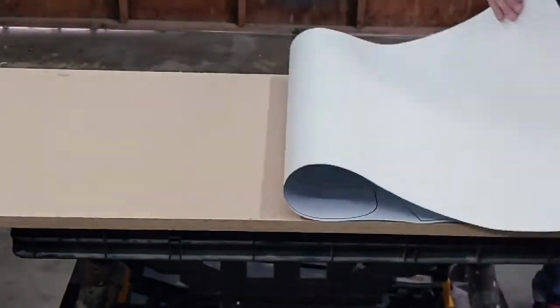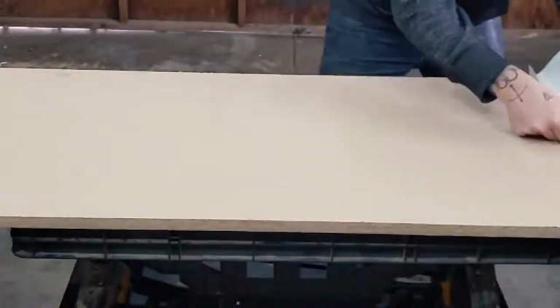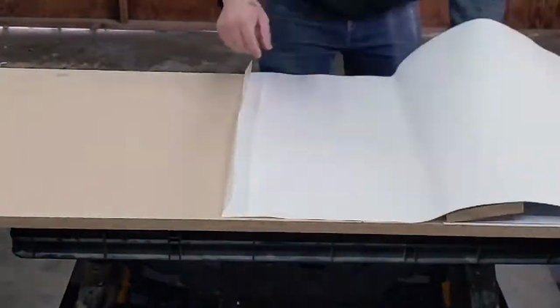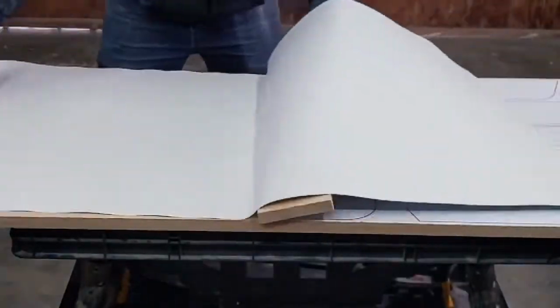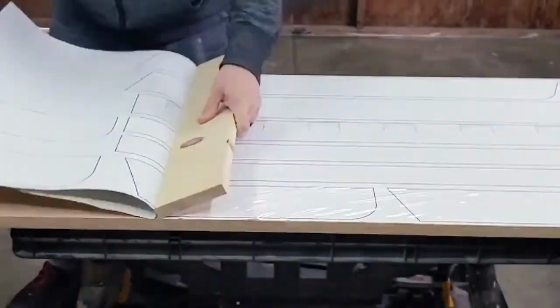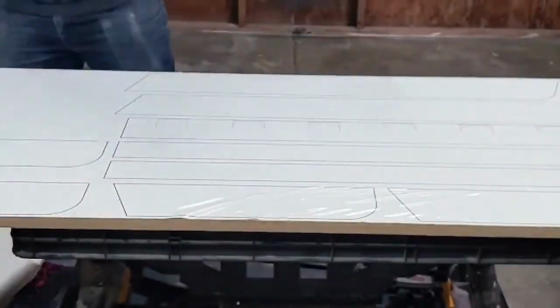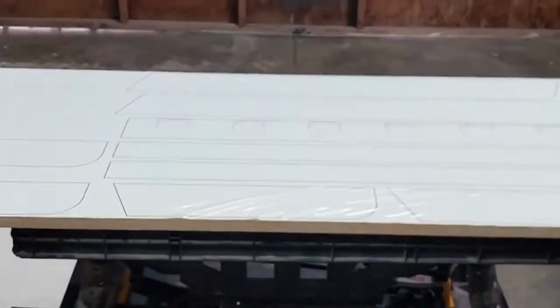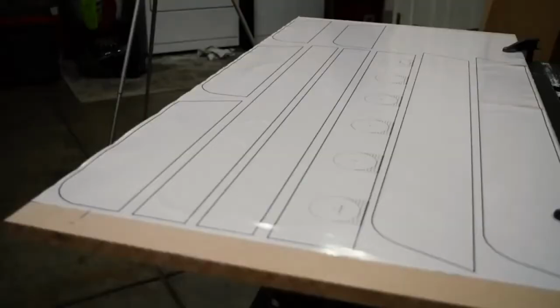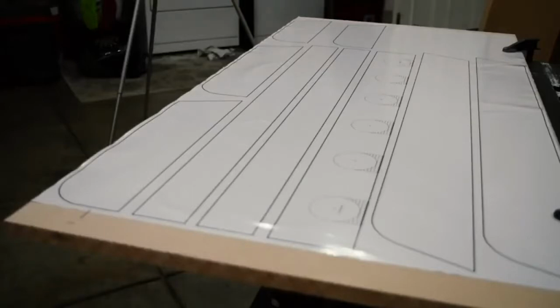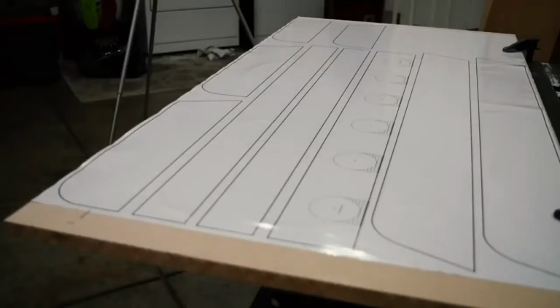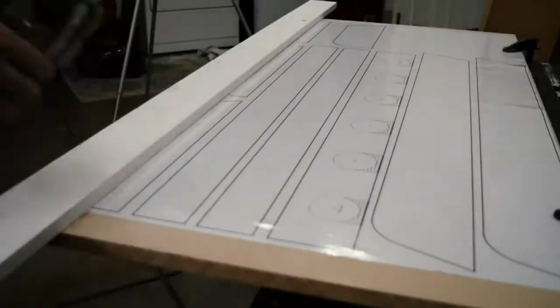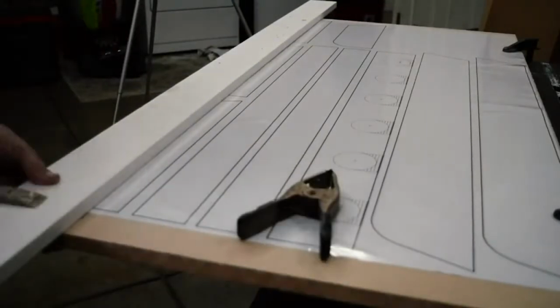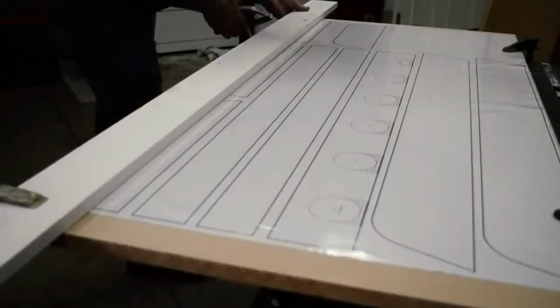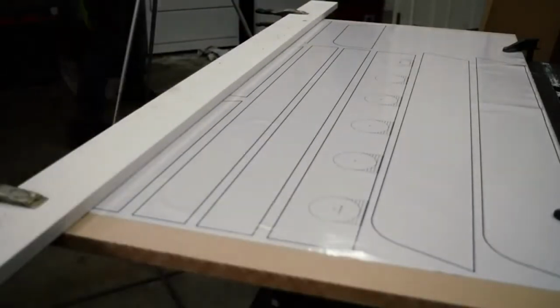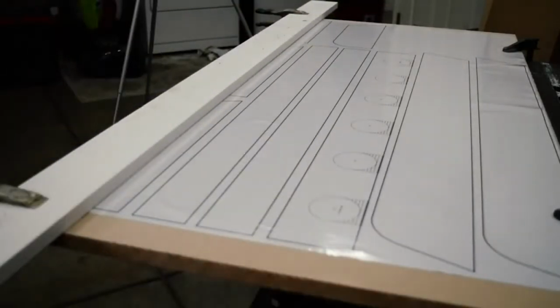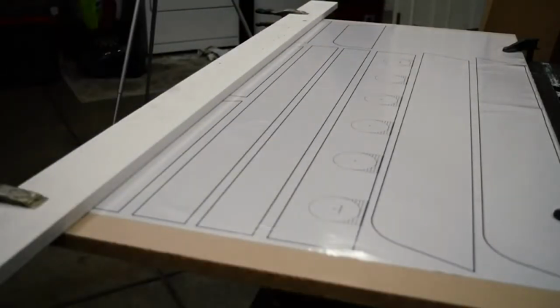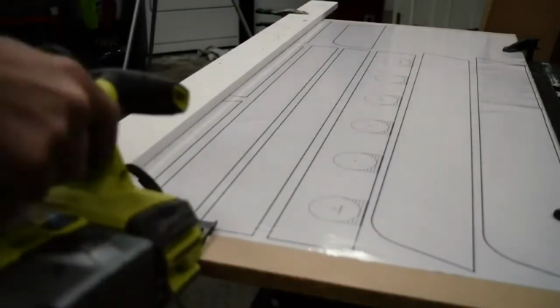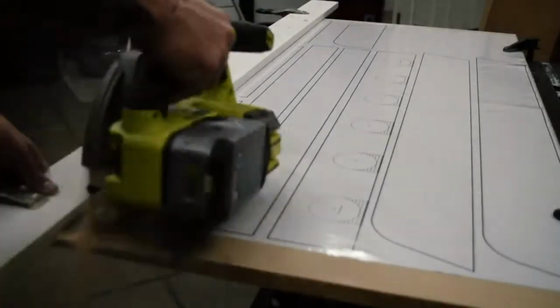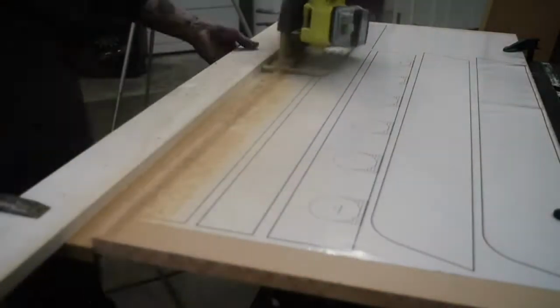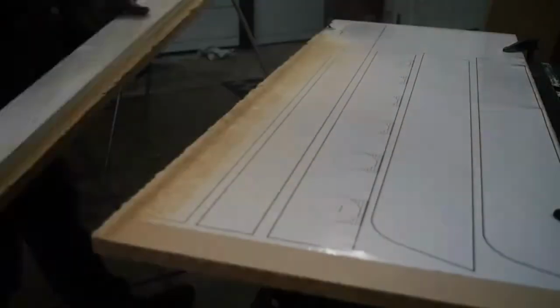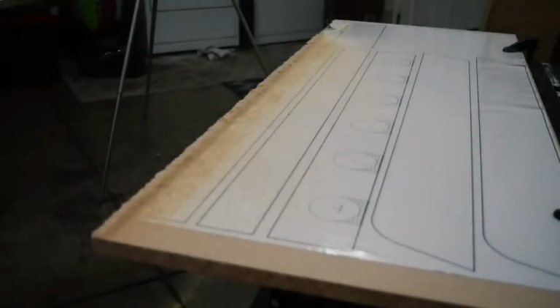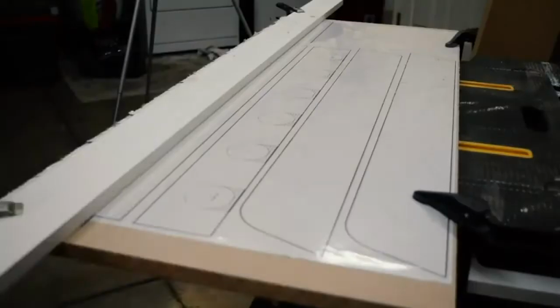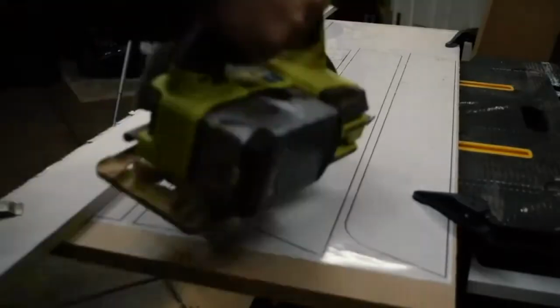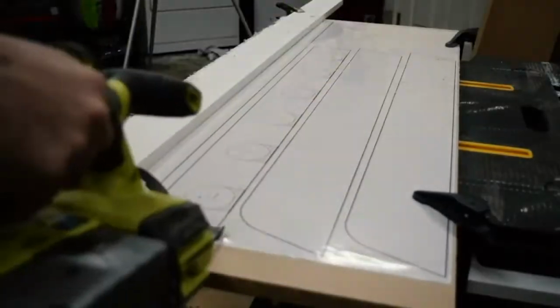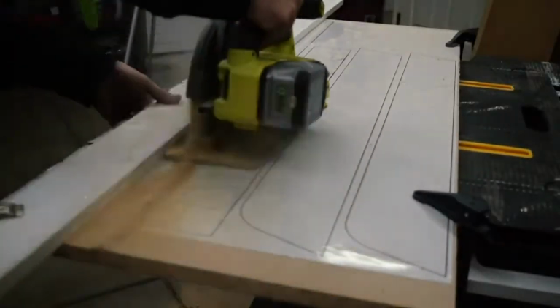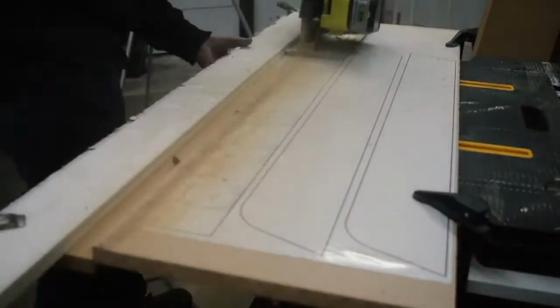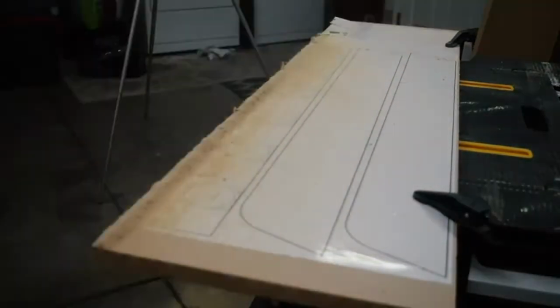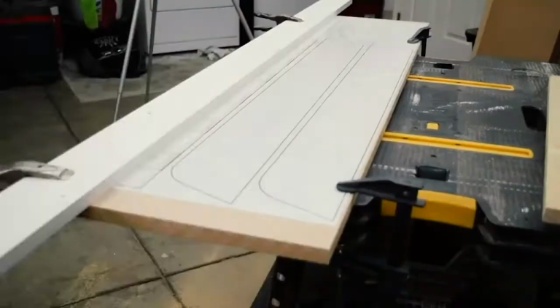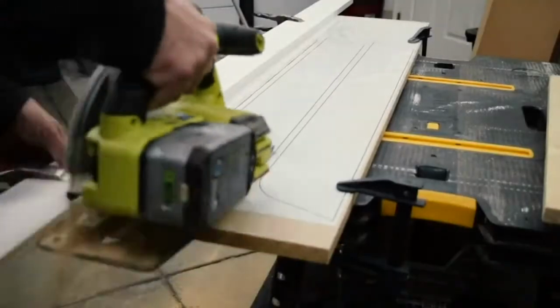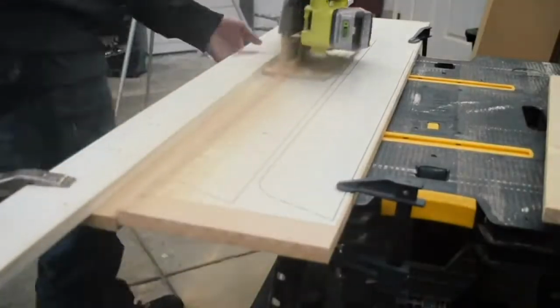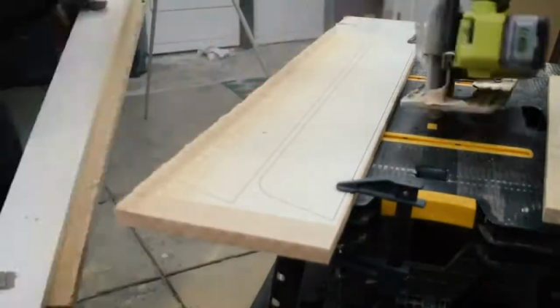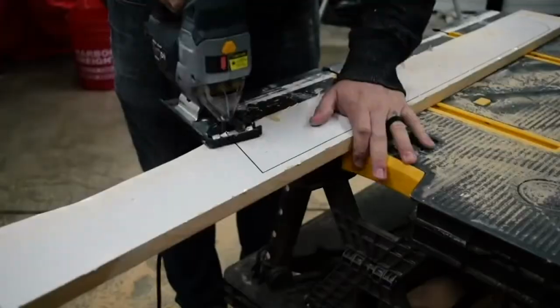First, I stuck the template to a sheet of MDF. I used an adhesive-backed vinyl for this, but you could also use a paper template and spray adhesive. I rough cut everything using a straight edge and a circular saw, then followed it up with a jigsaw.